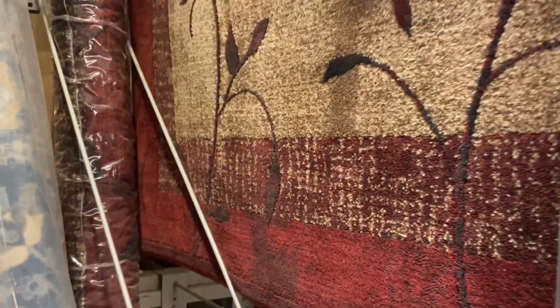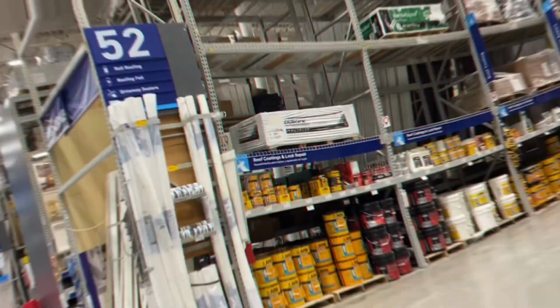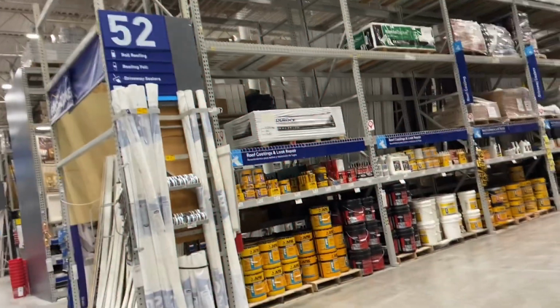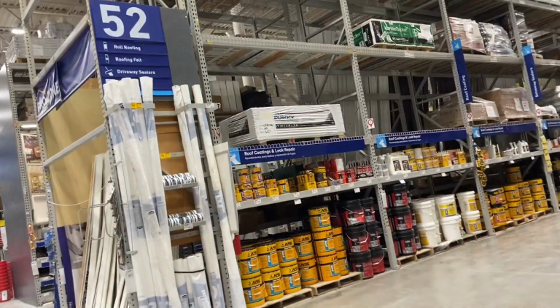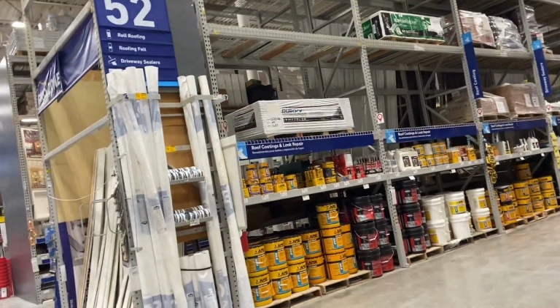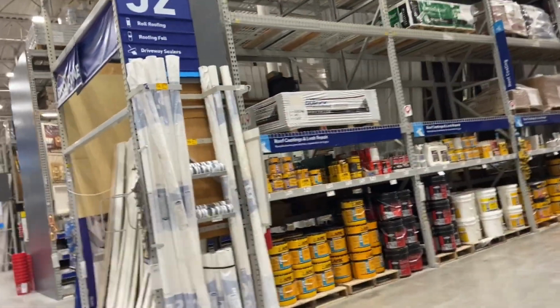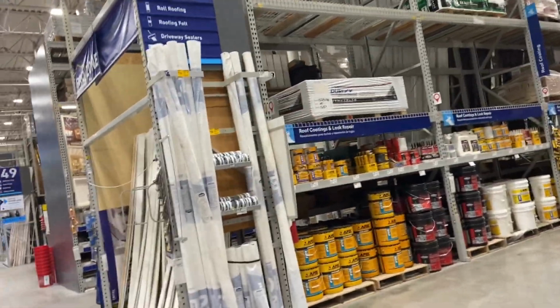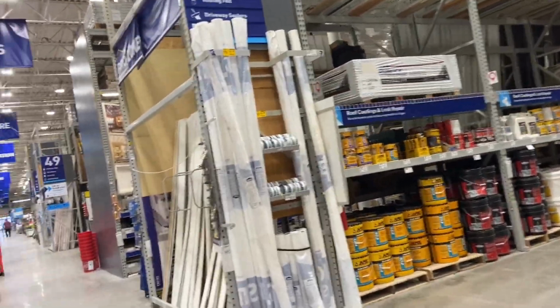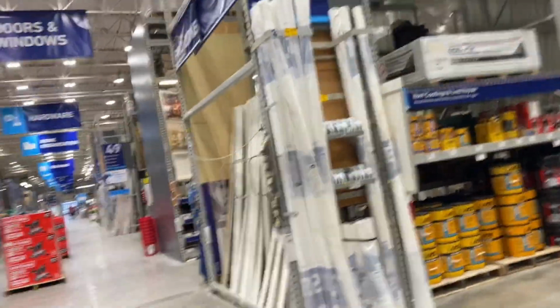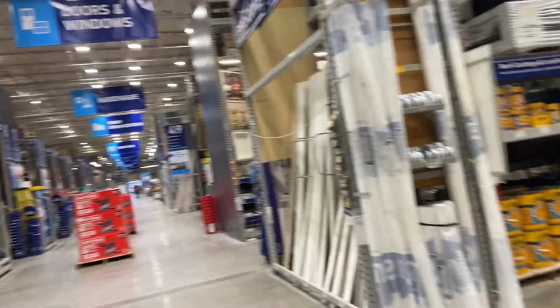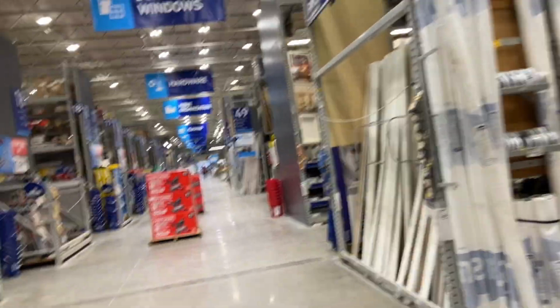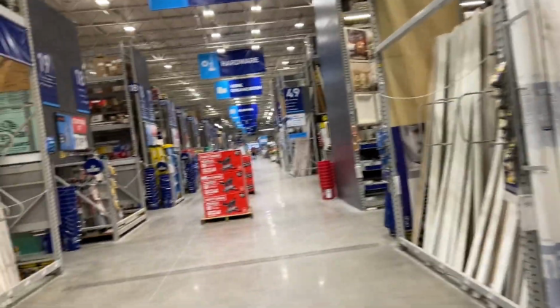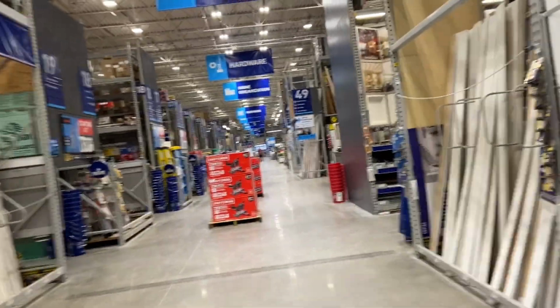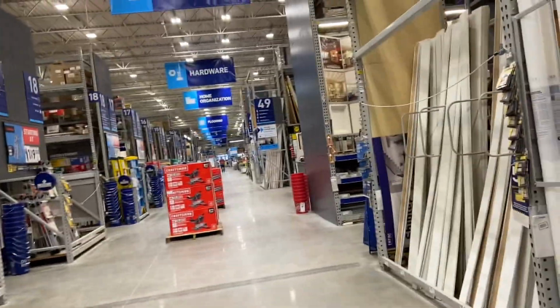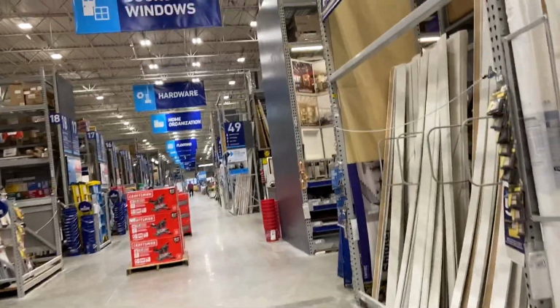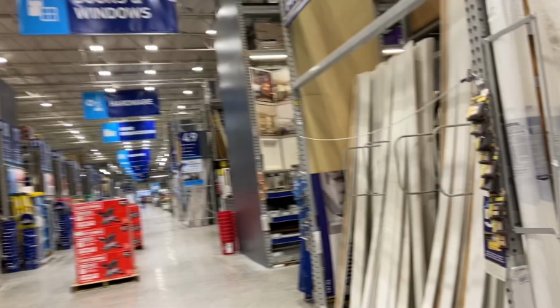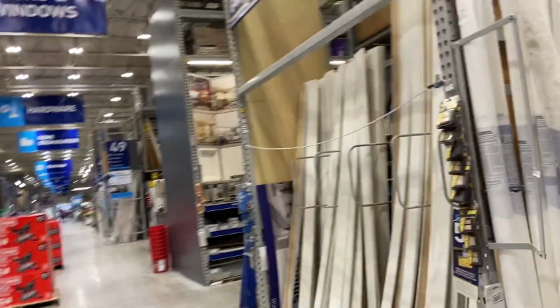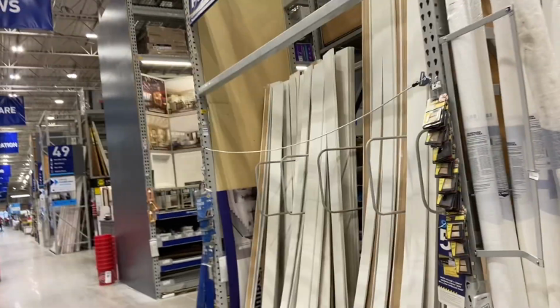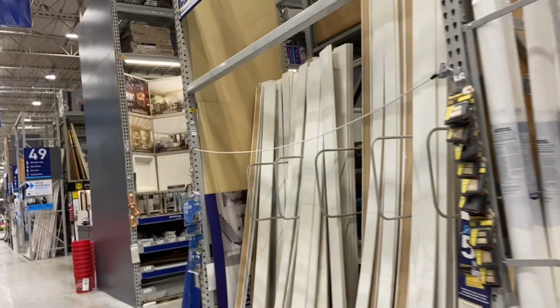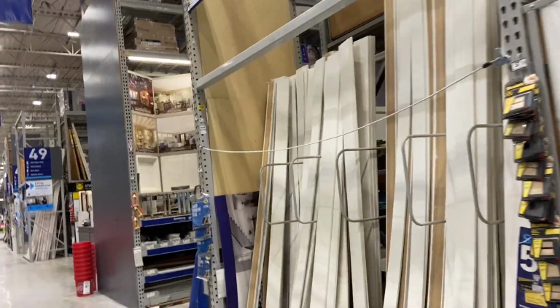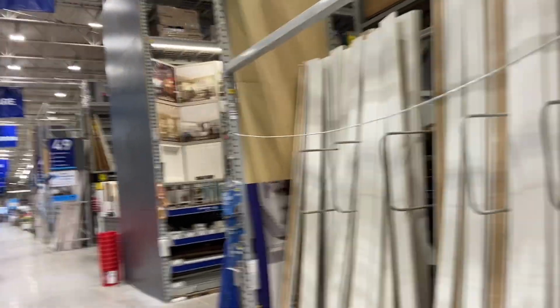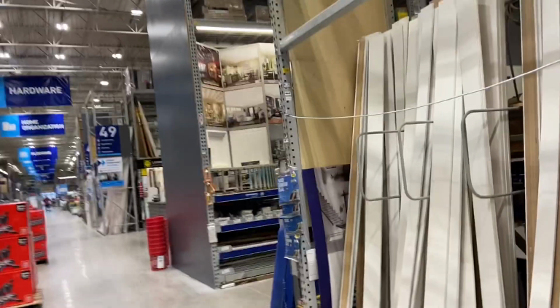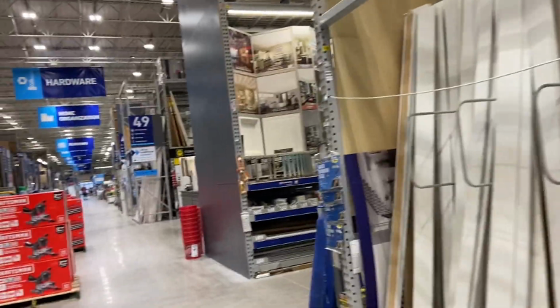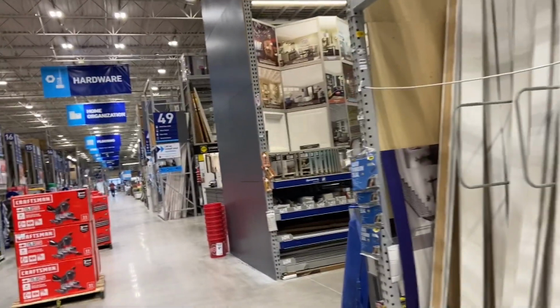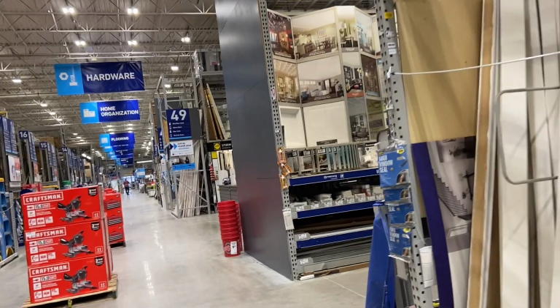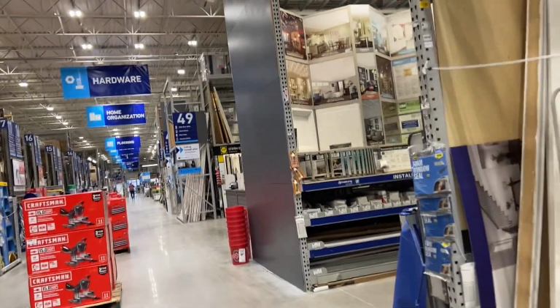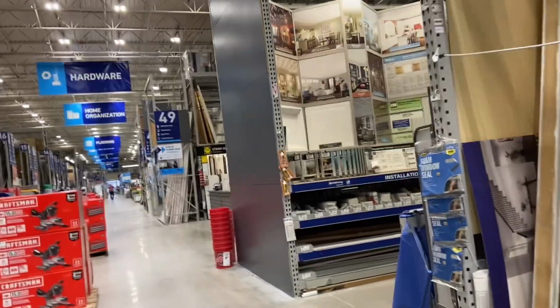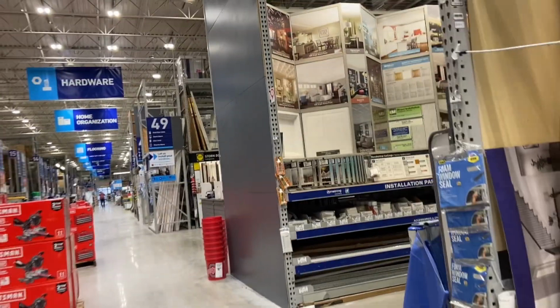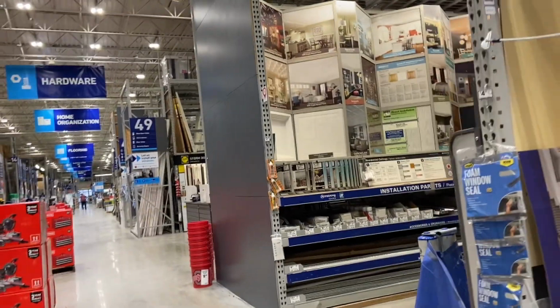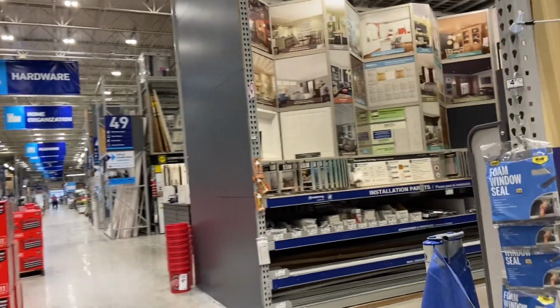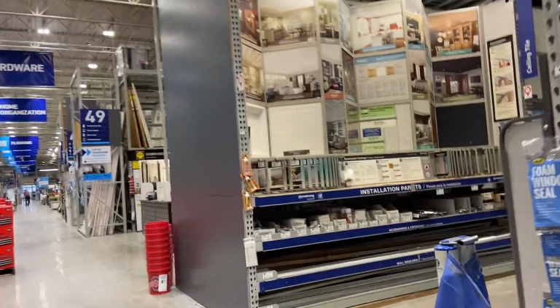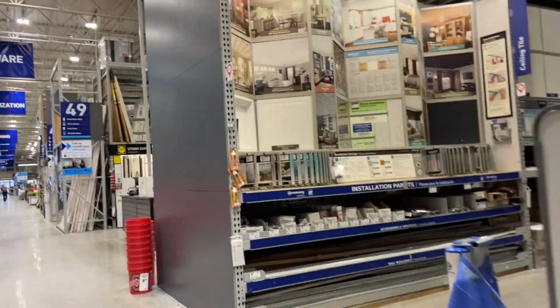So that is going to do it for this video today here at Lowe's. Thank you so much for being here with me on this walkthrough, and until next time — be blessed, be safe, we'll see you soon. Bye!